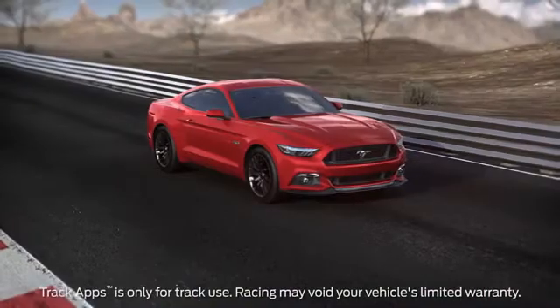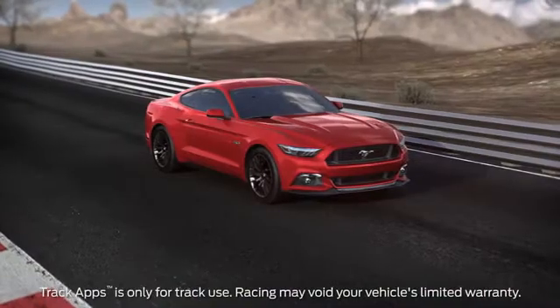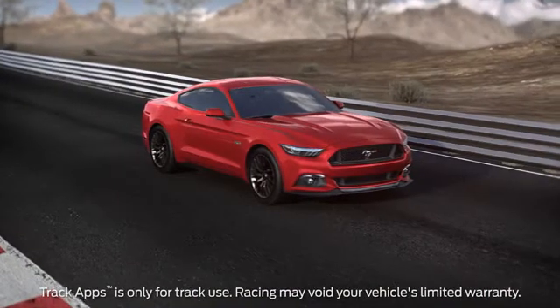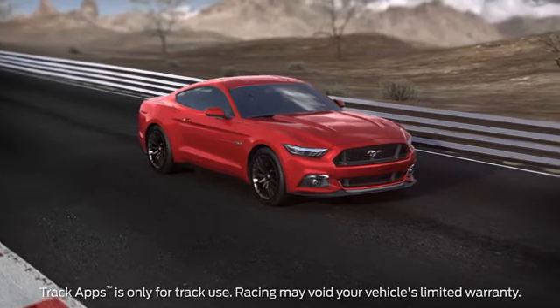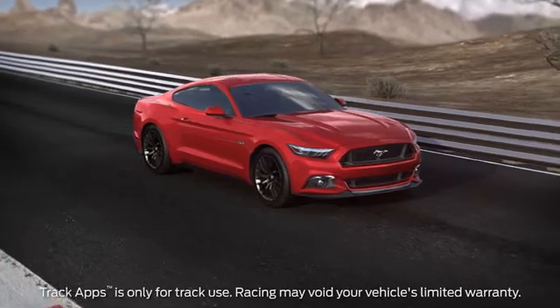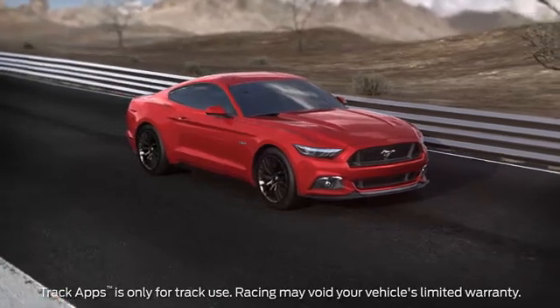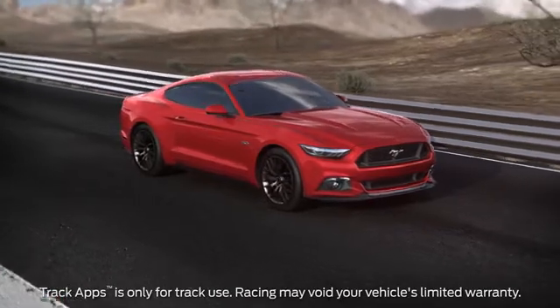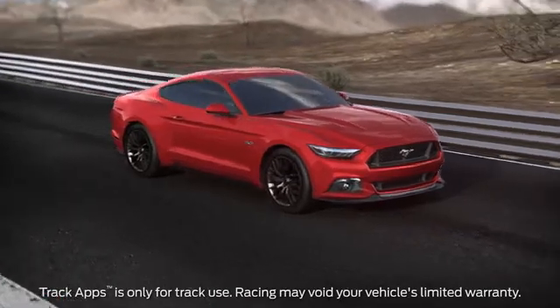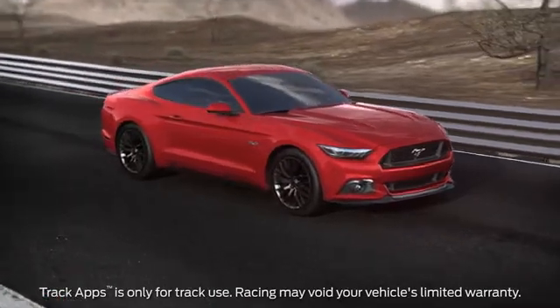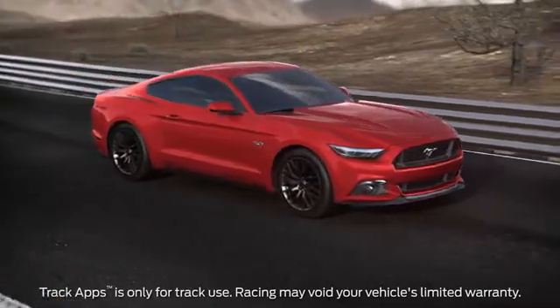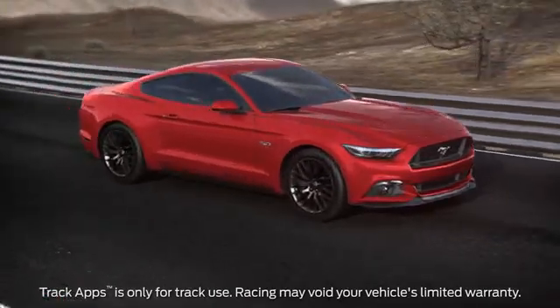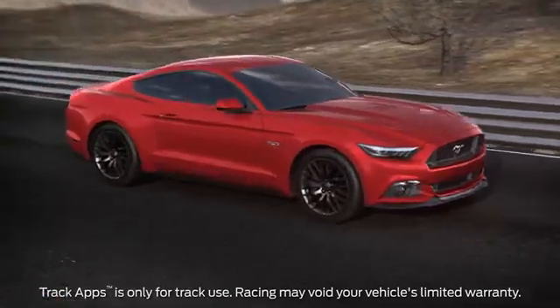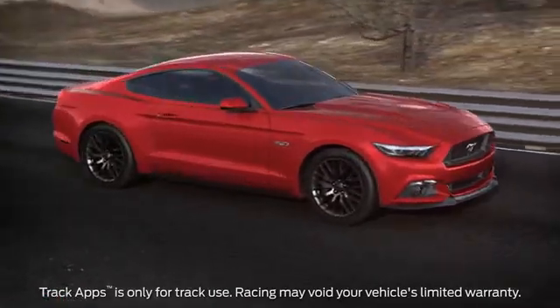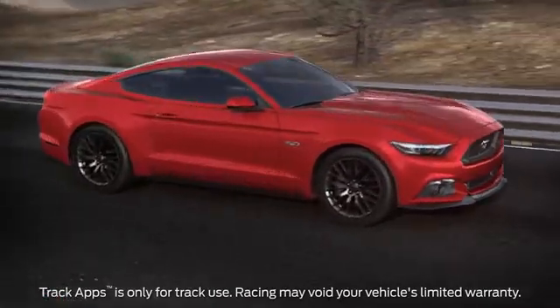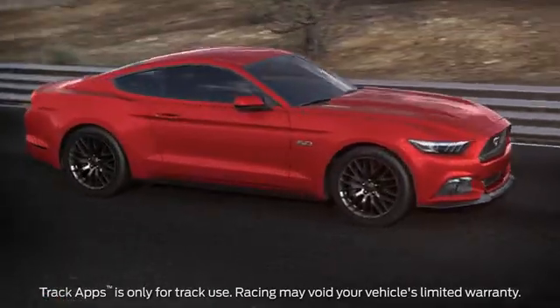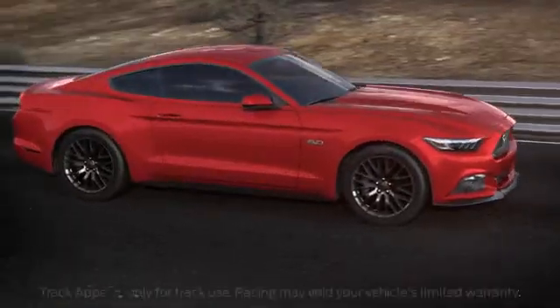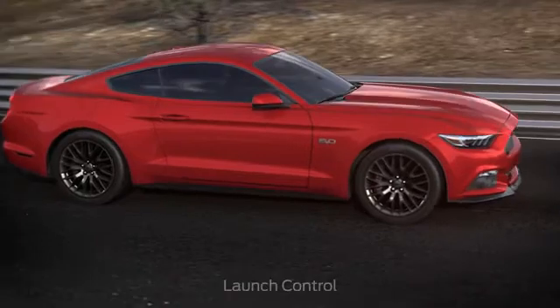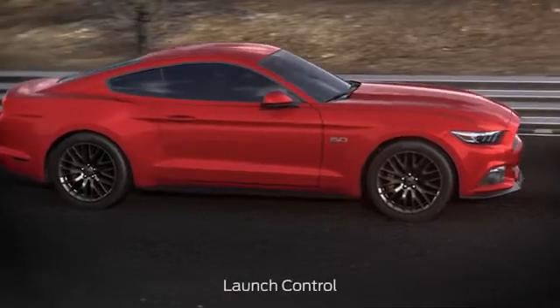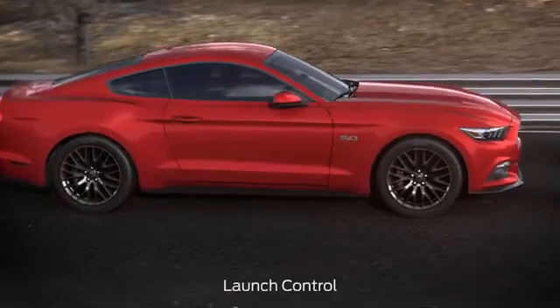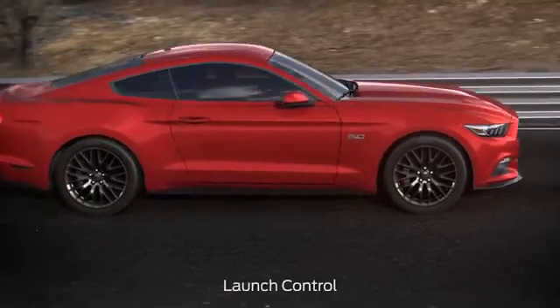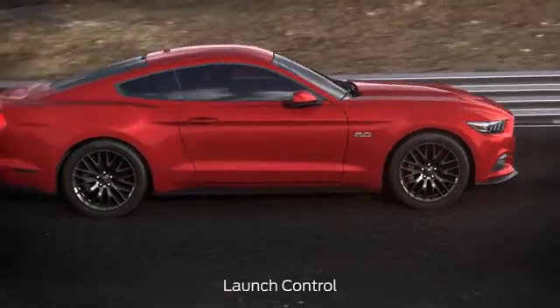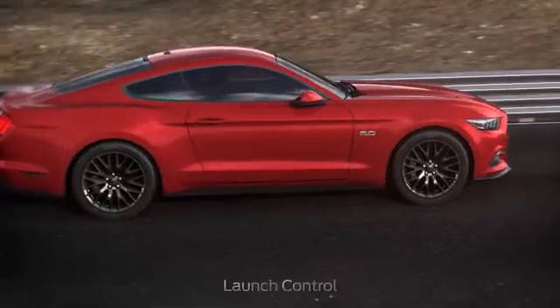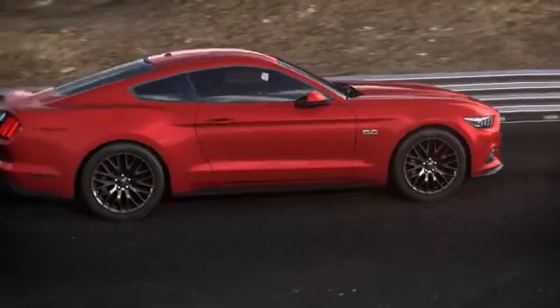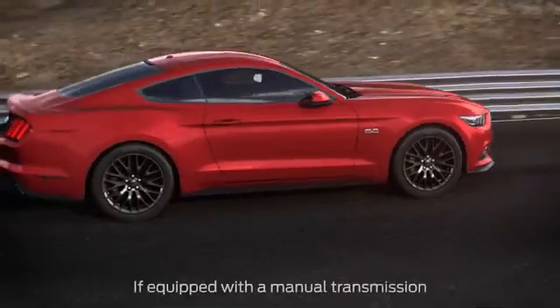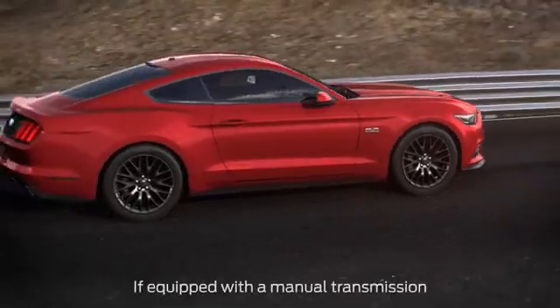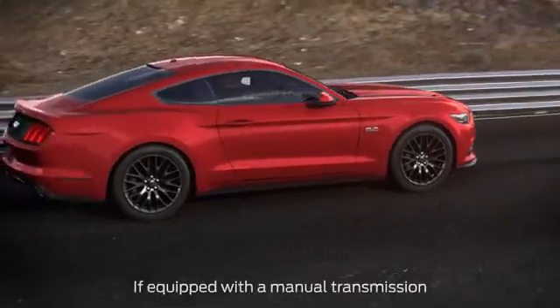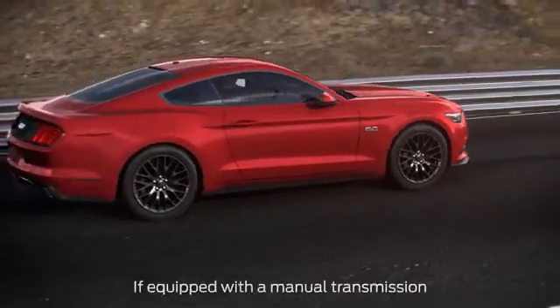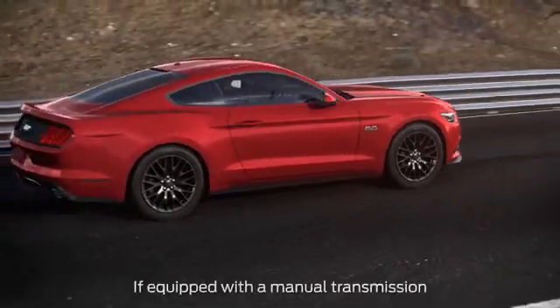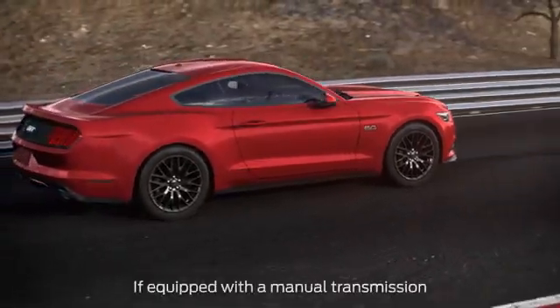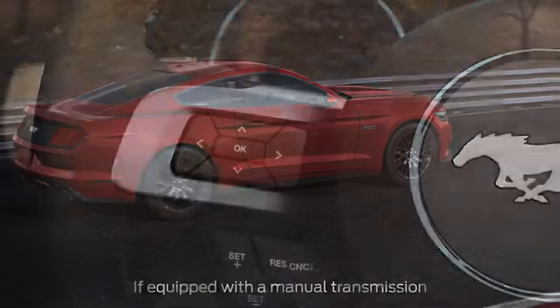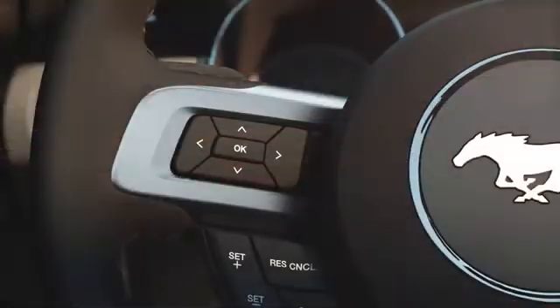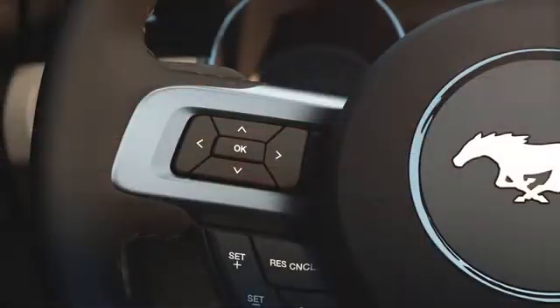Your Mustang has a great feature that can help you maximize traction from a standing start, so you get smooth, consistent starts. It's called launch control, and it's part of the available Track Apps. To turn it on, use the five-way switch on your steering wheel.